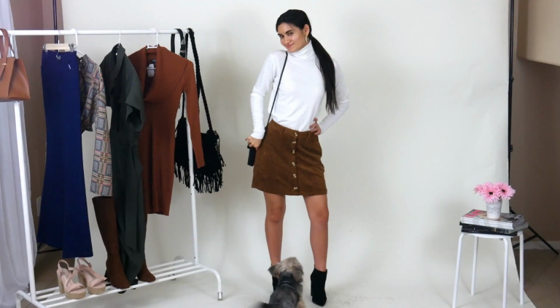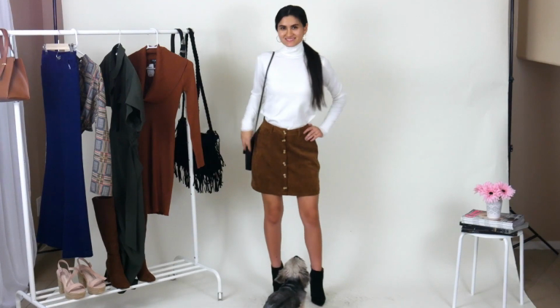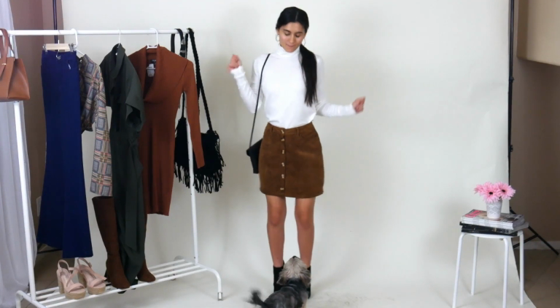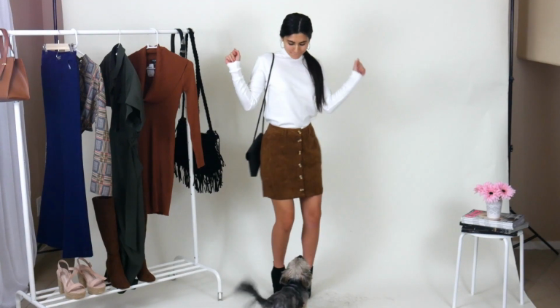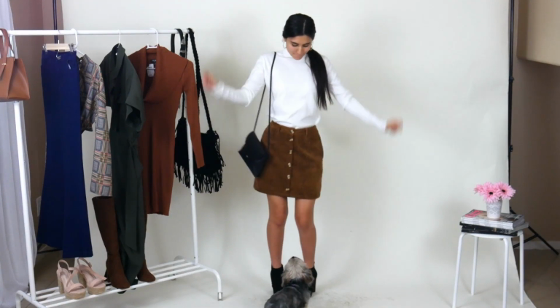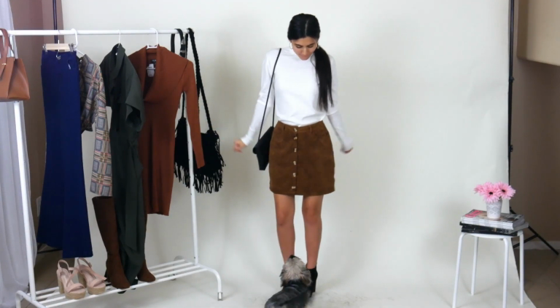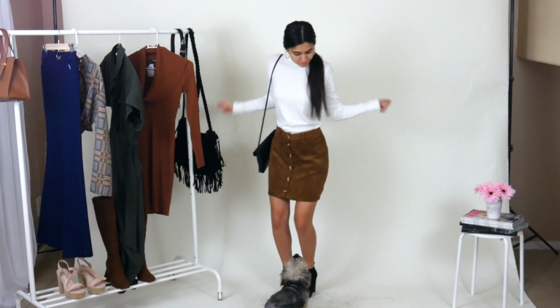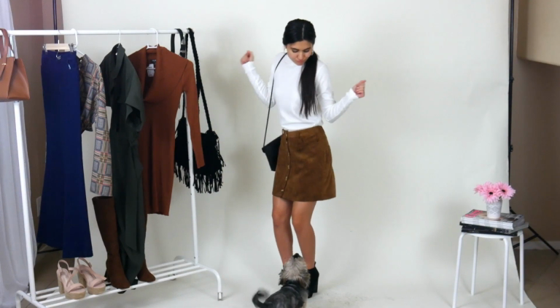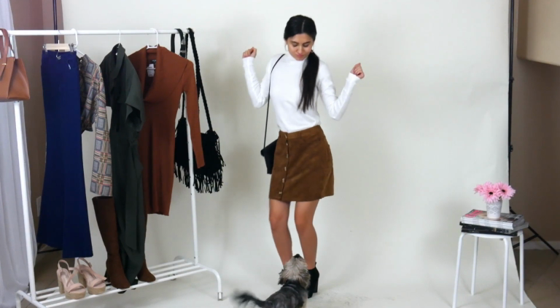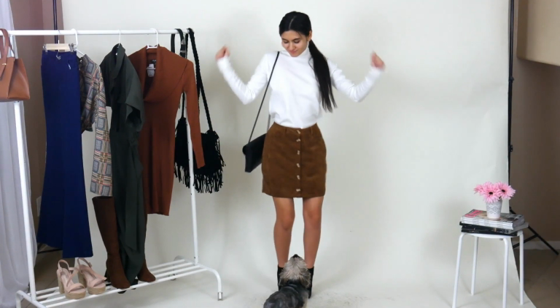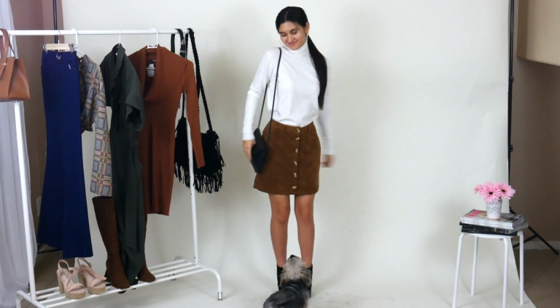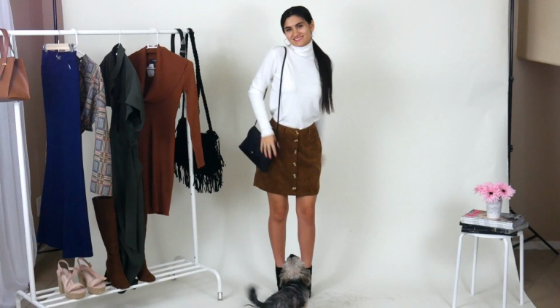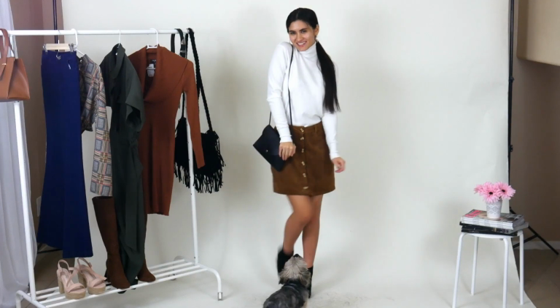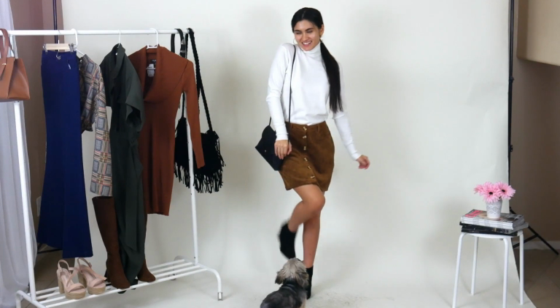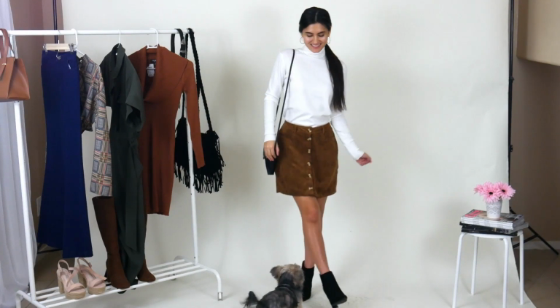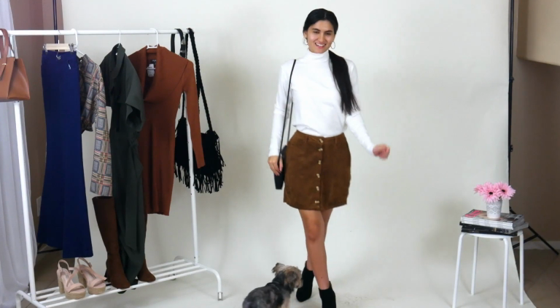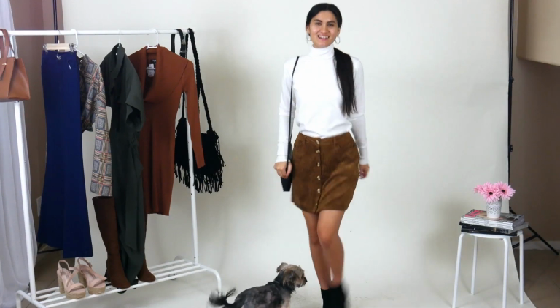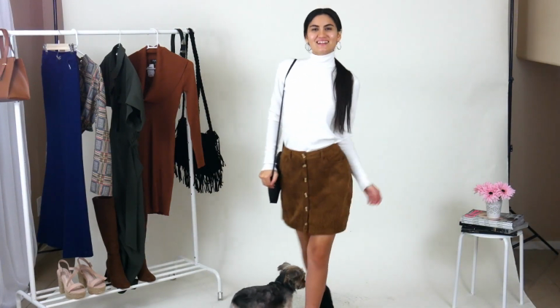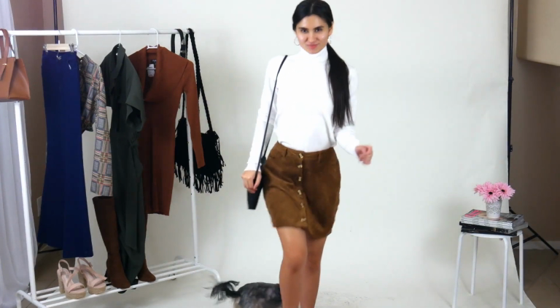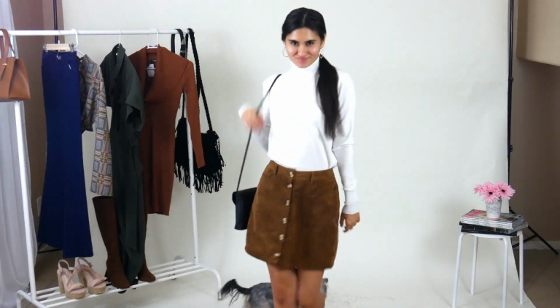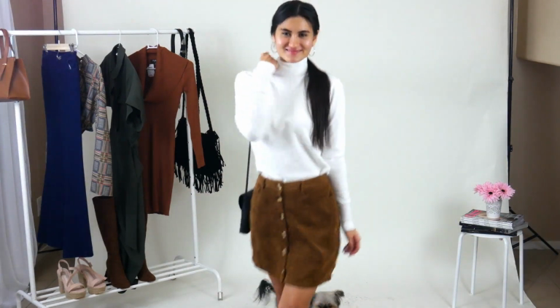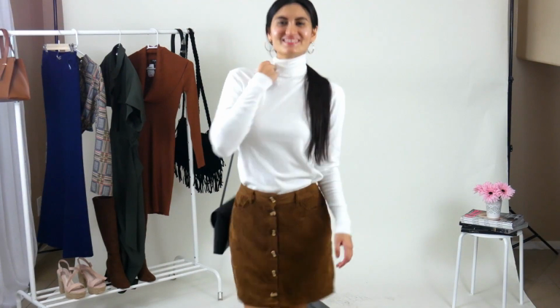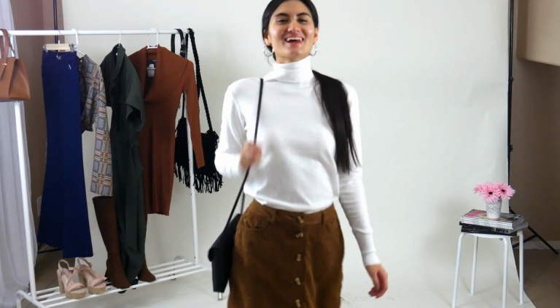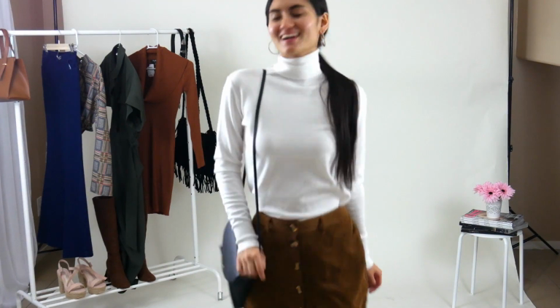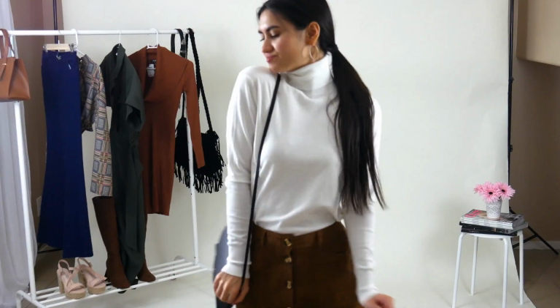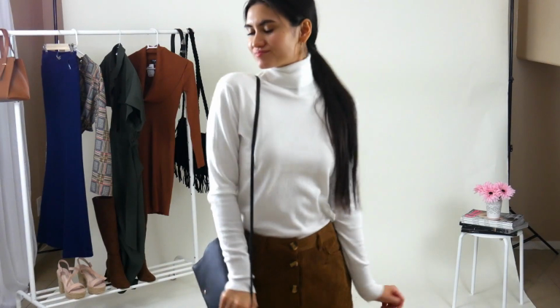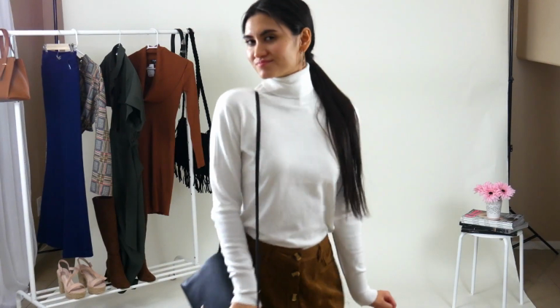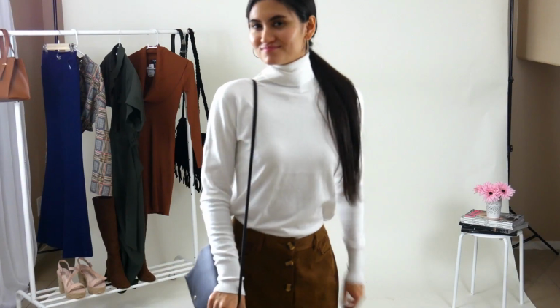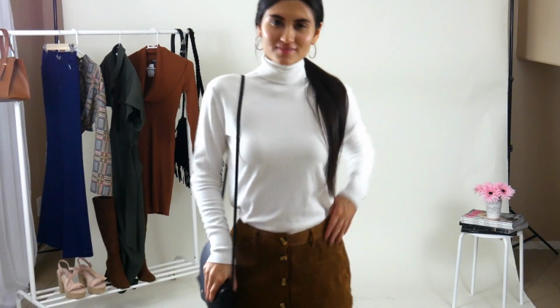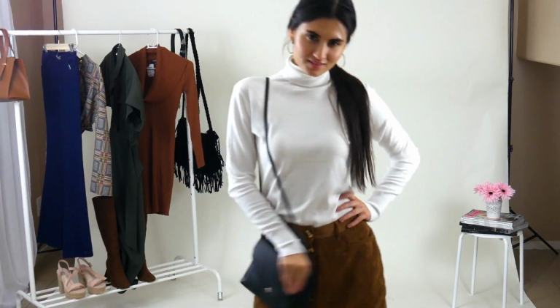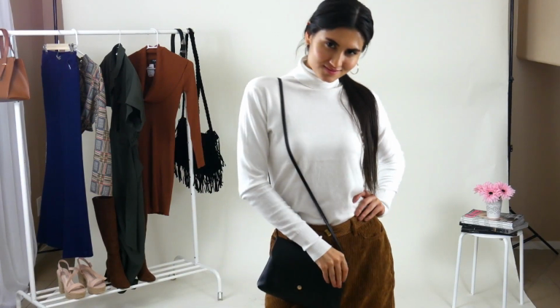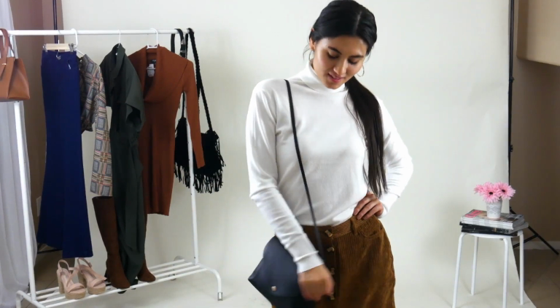By the way, I do apologize — I didn't change my earrings throughout the video because I ended up losing a pair and also breaking one. So this is just what we were working with, but I also love an excuse to bring out the hoops.